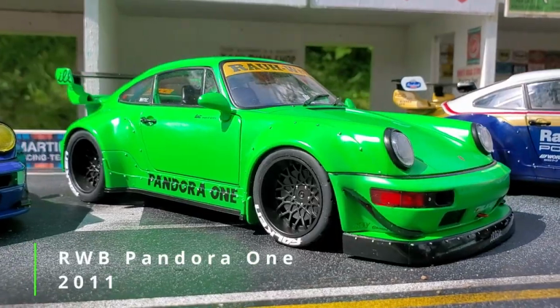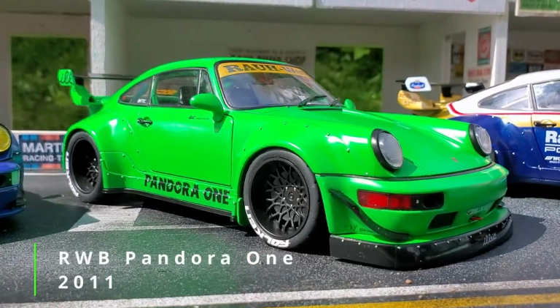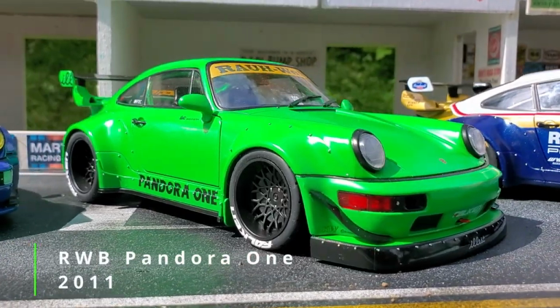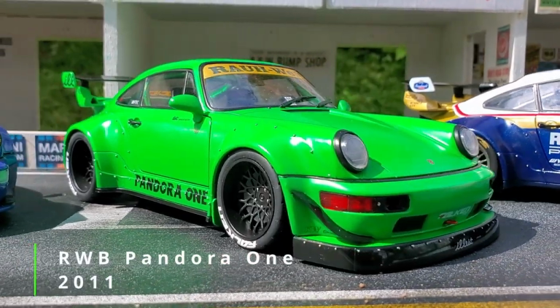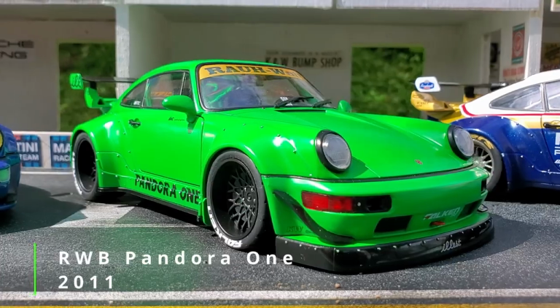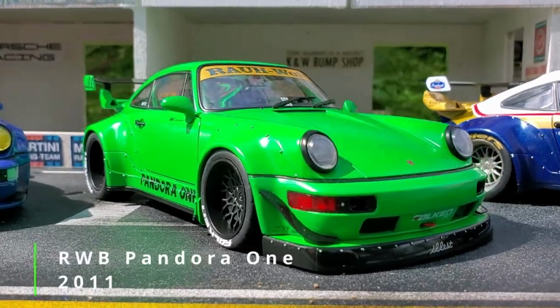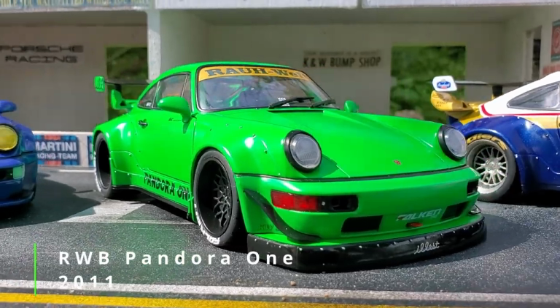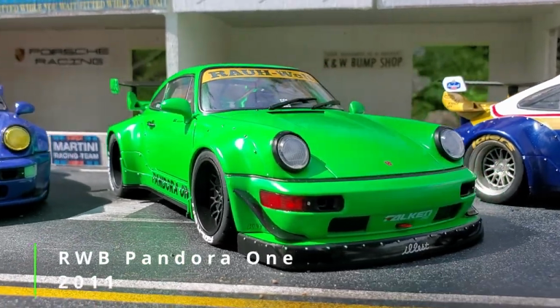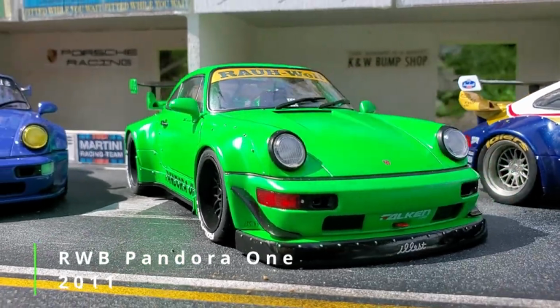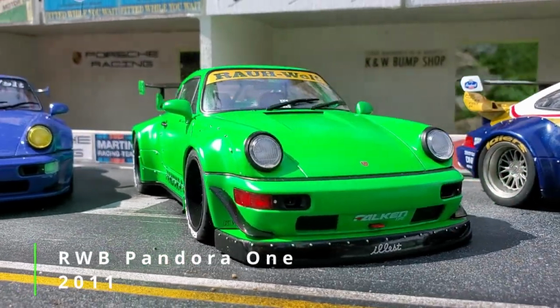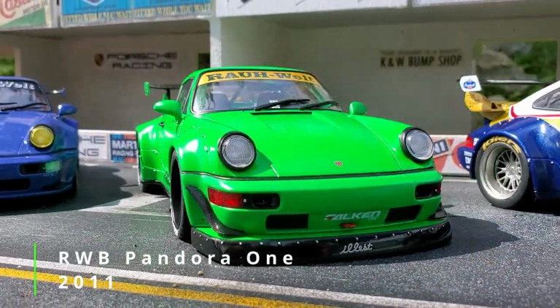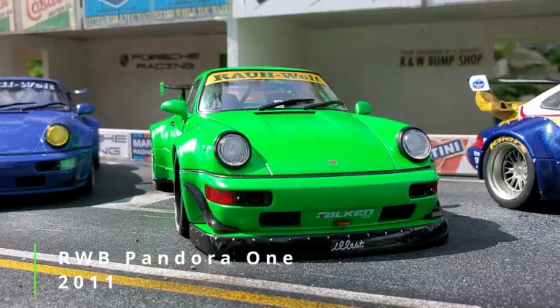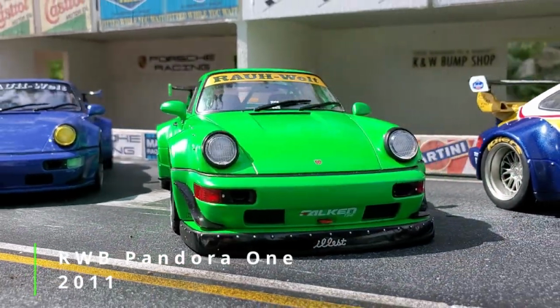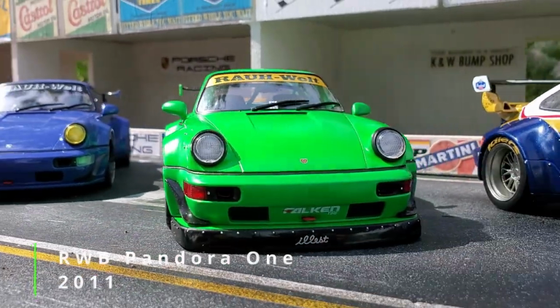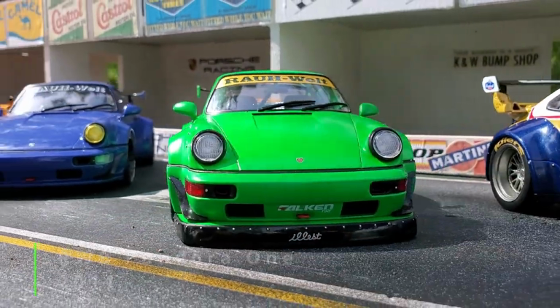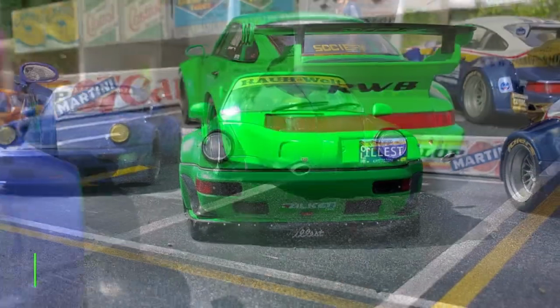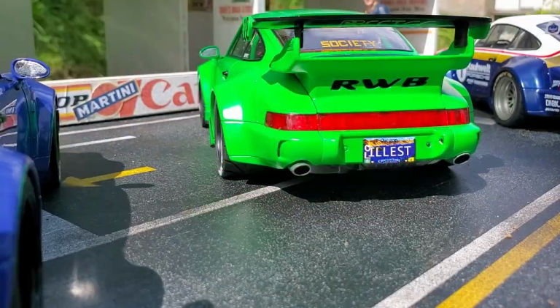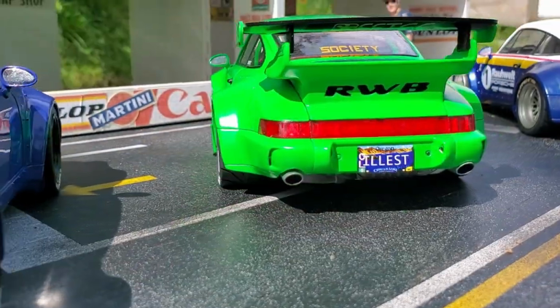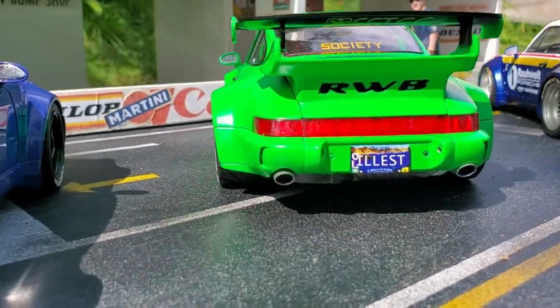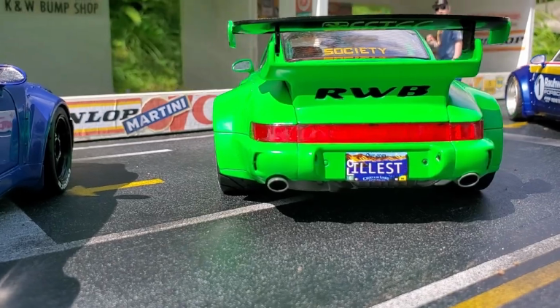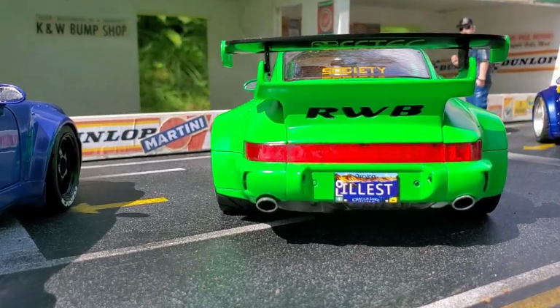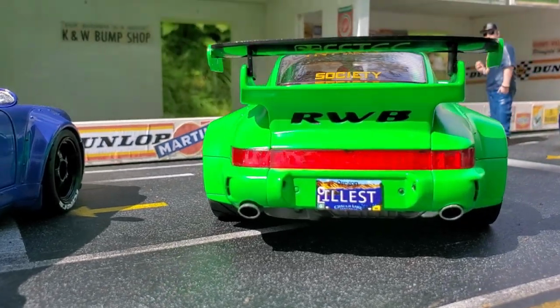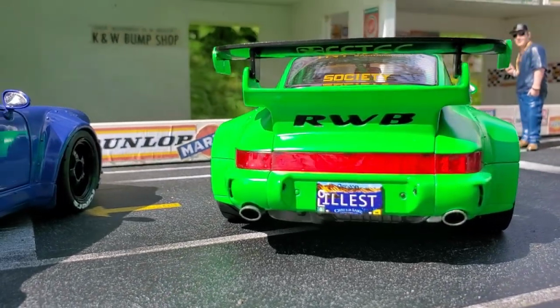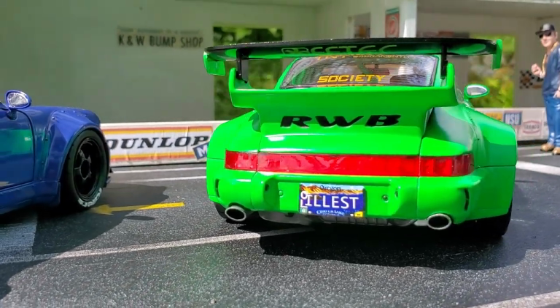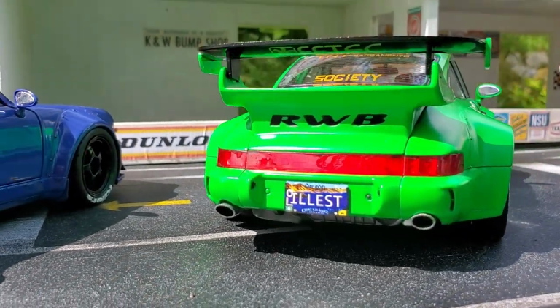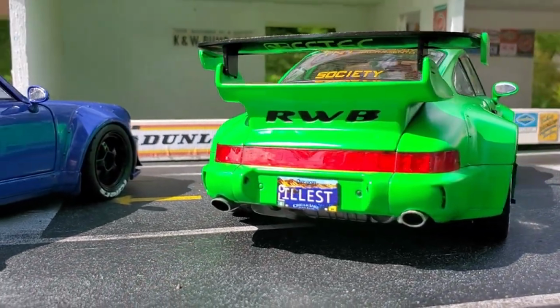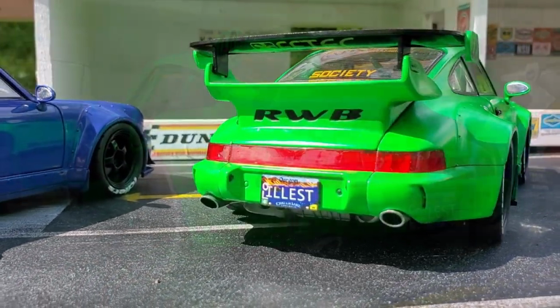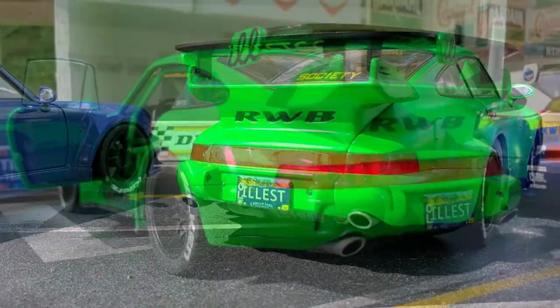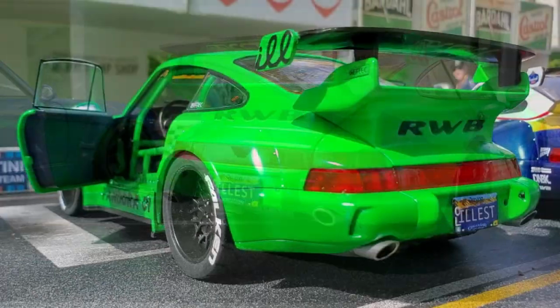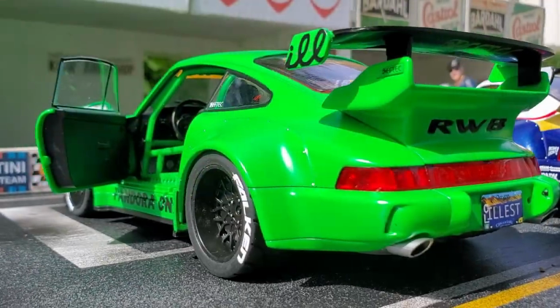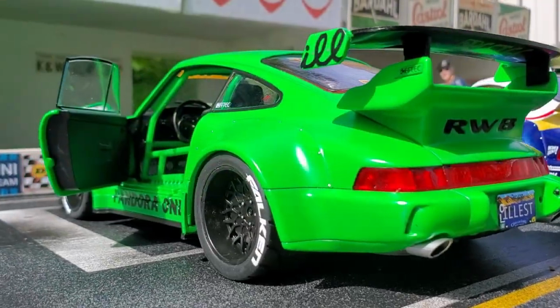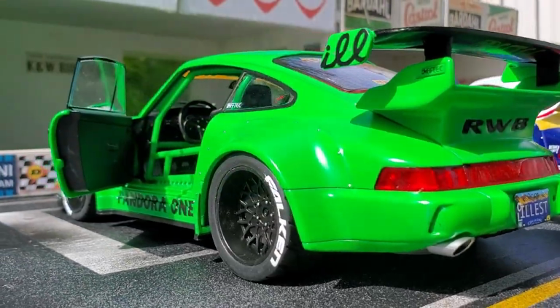Our next one is the 2011 Pandora 1 in semi-gloss lime paint. I love this car, but because of the paint, it's really hard to picture or film.